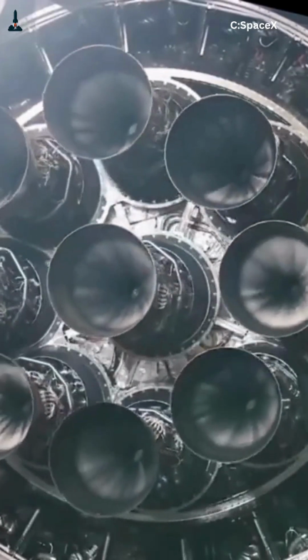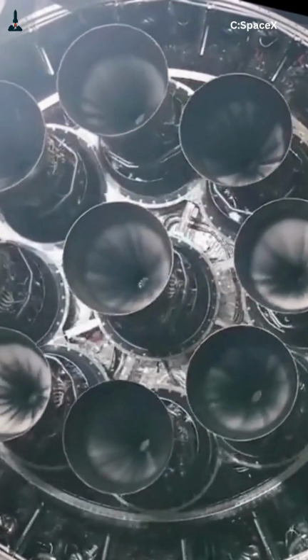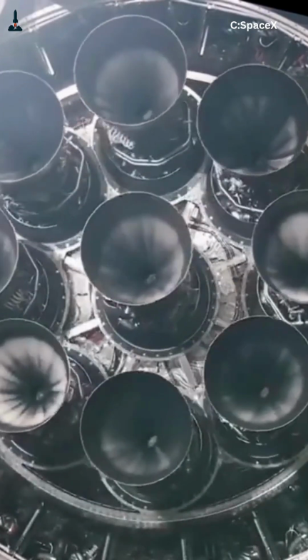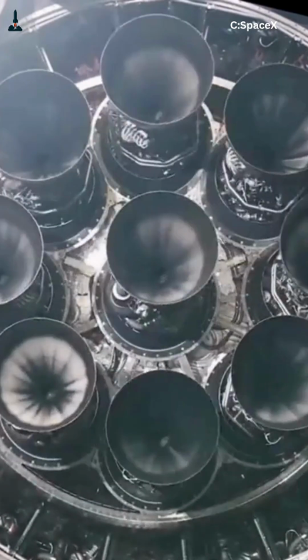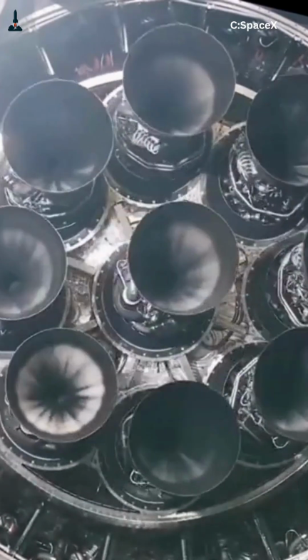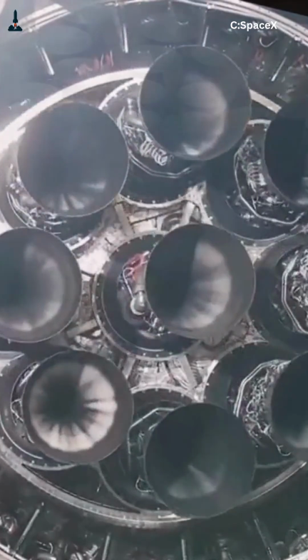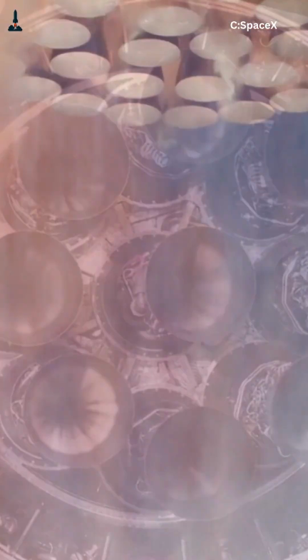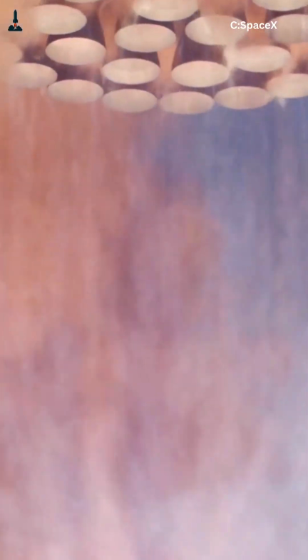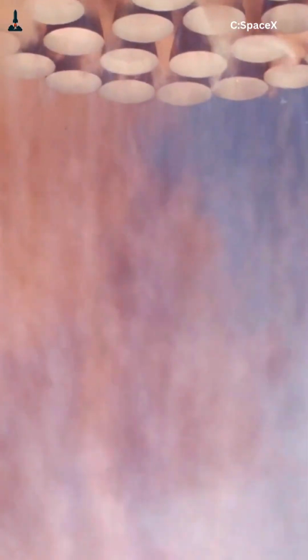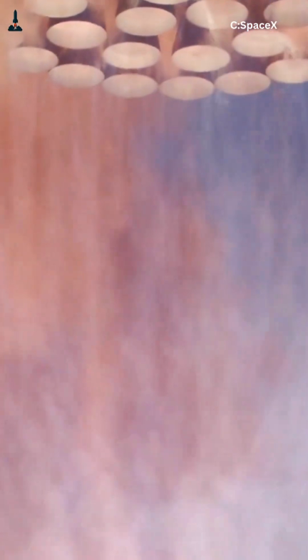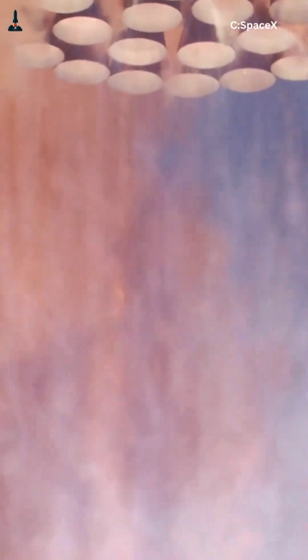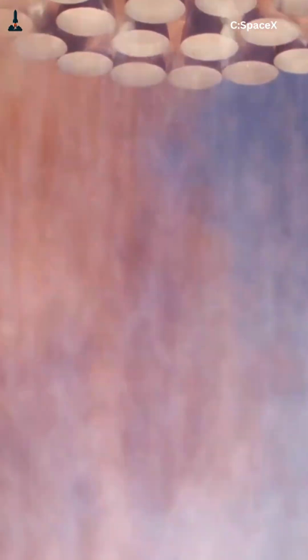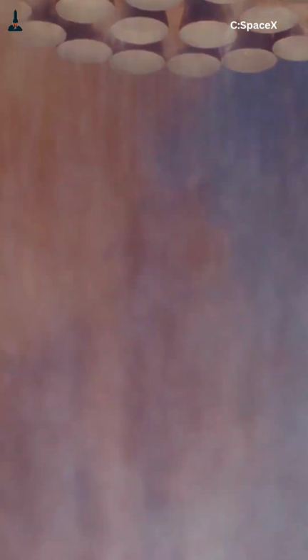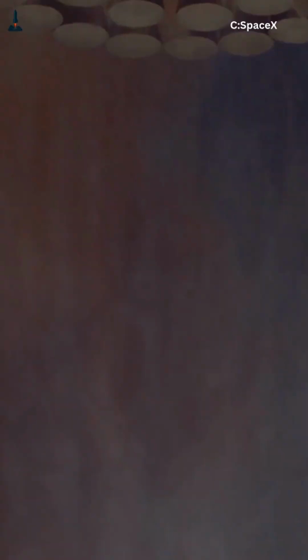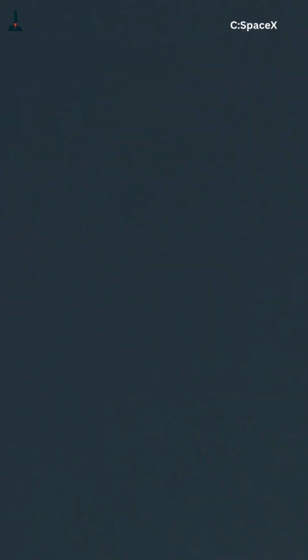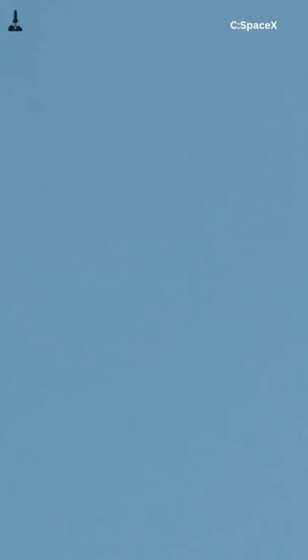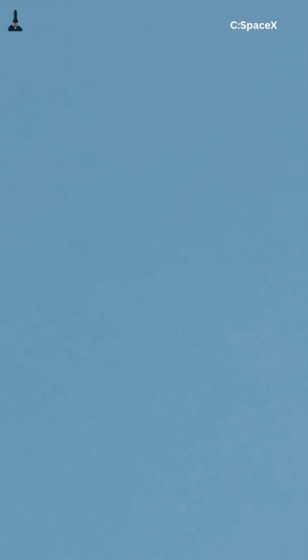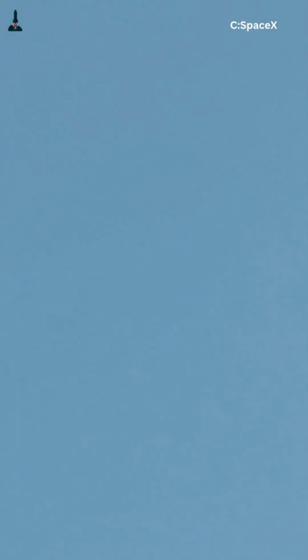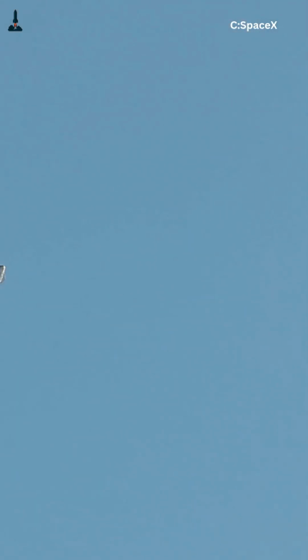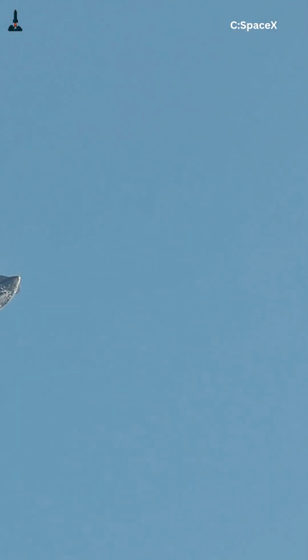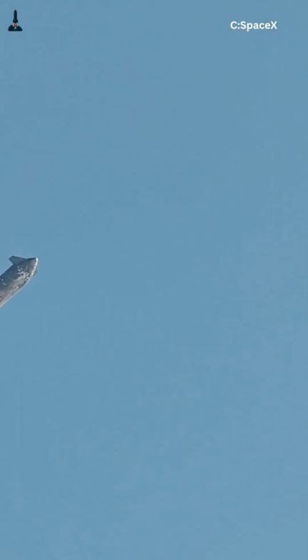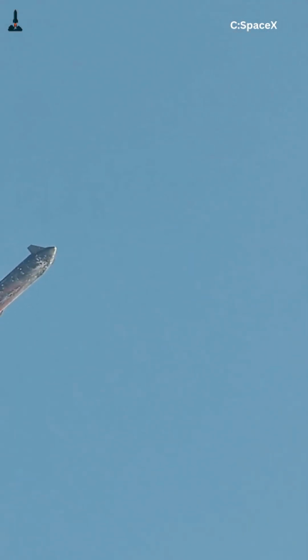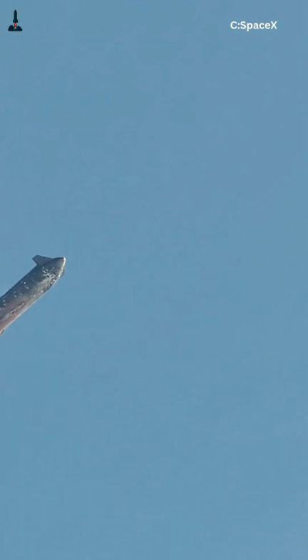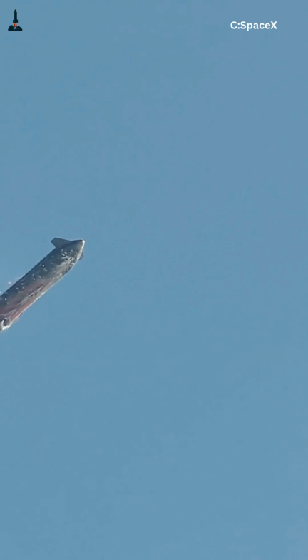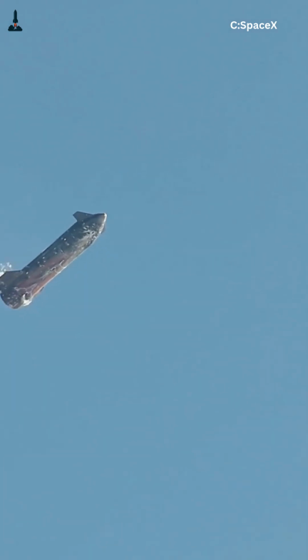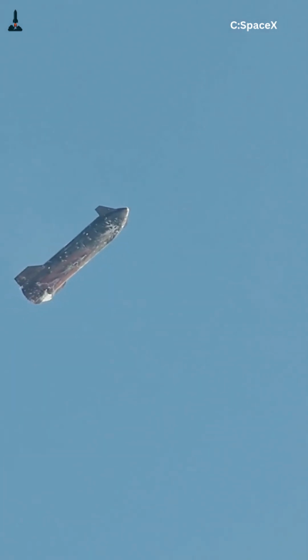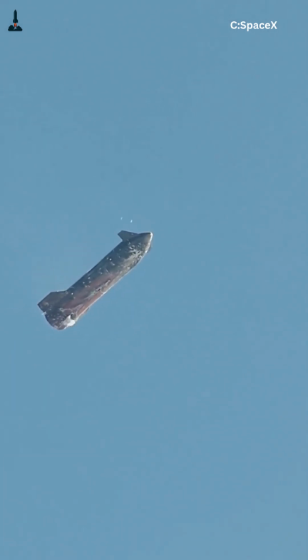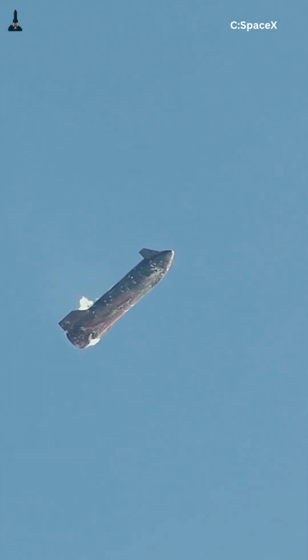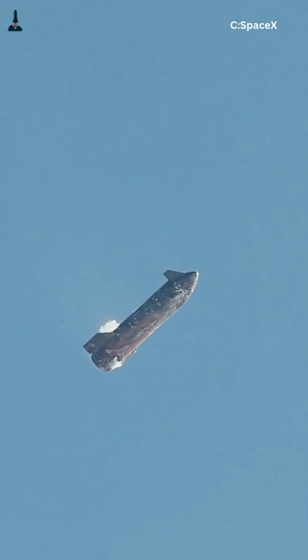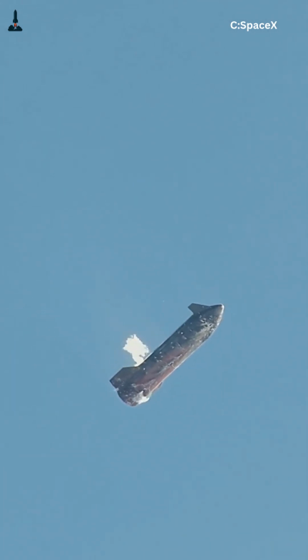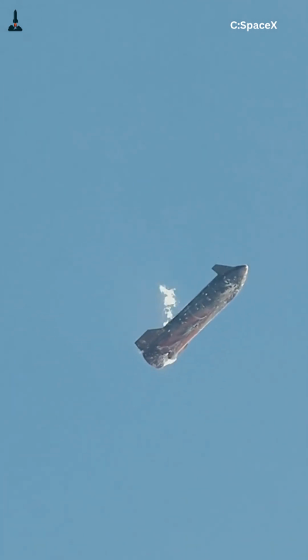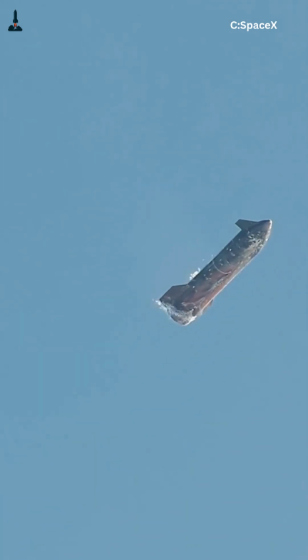Every gimbal adjustment is calculated by the flight computer in real time, blending sensor data and engine feedback to keep the rocket perfectly on course. But it gets even crazier during reentry.